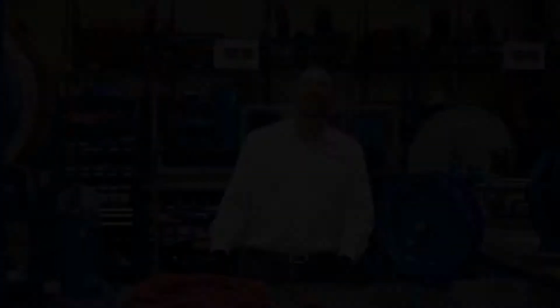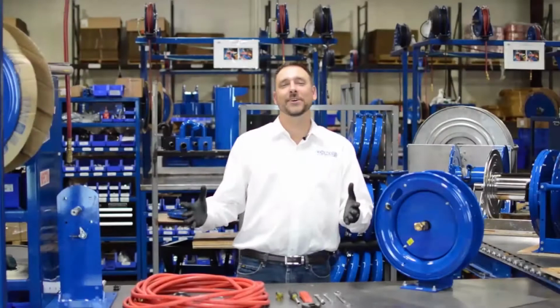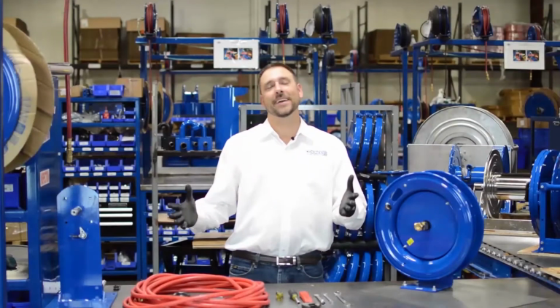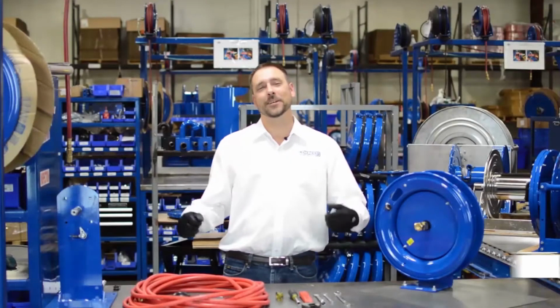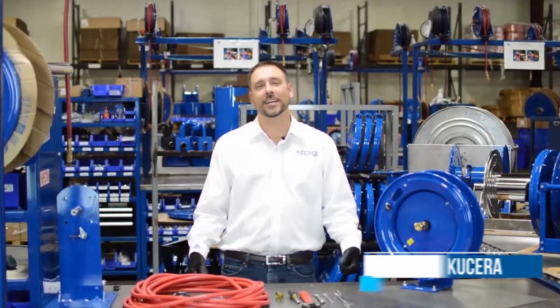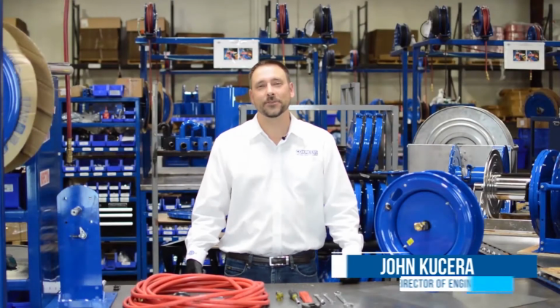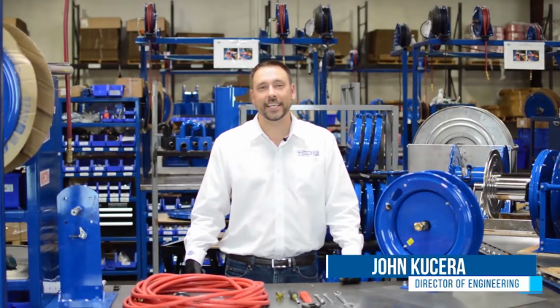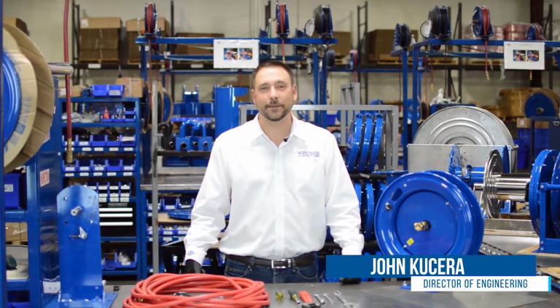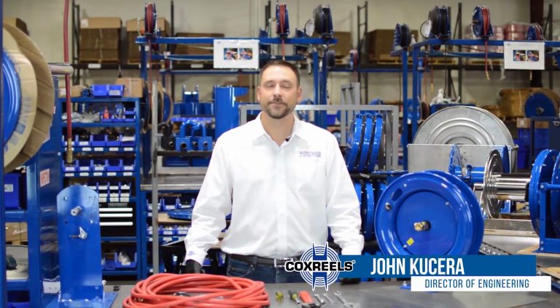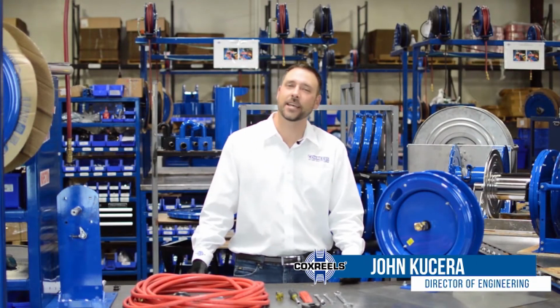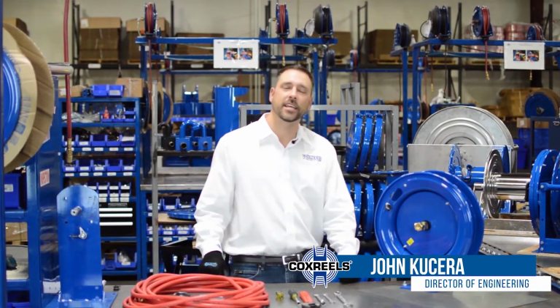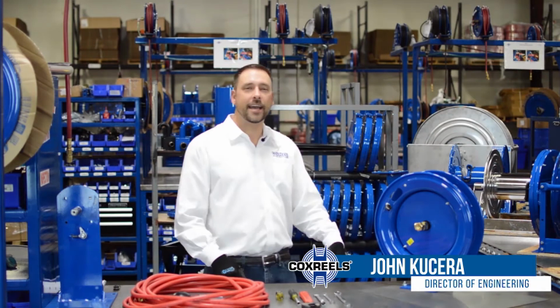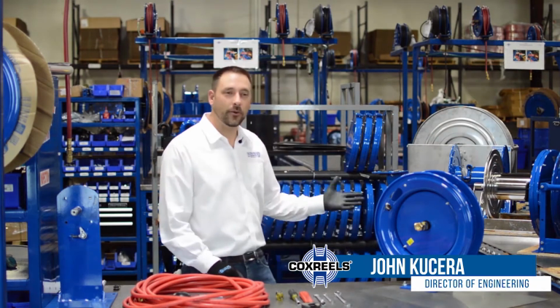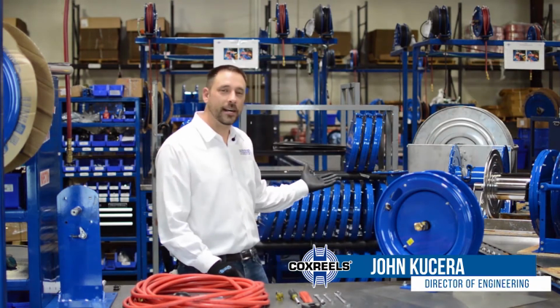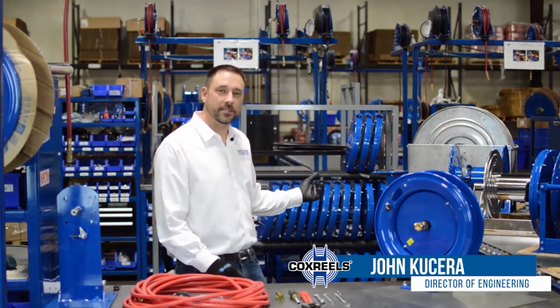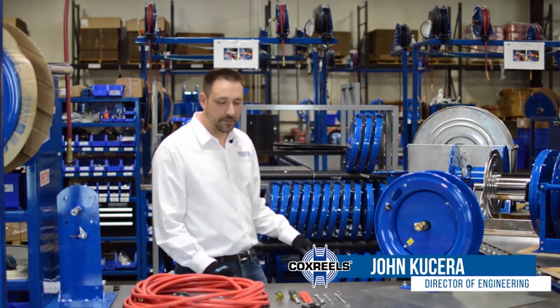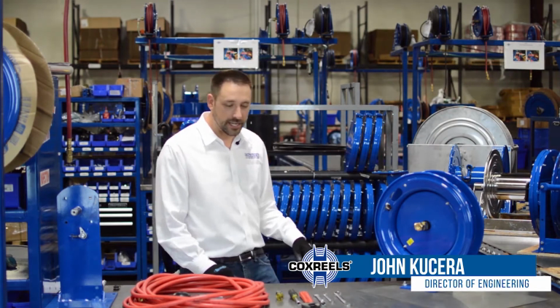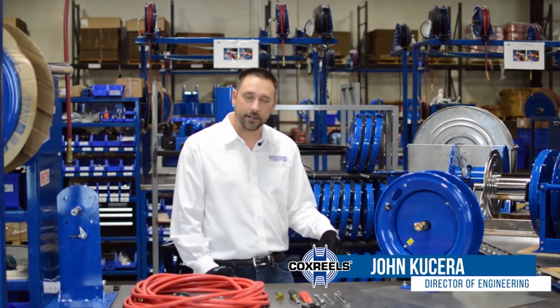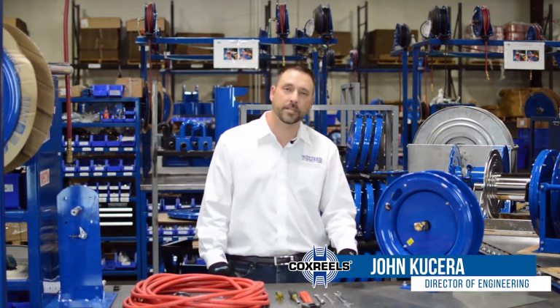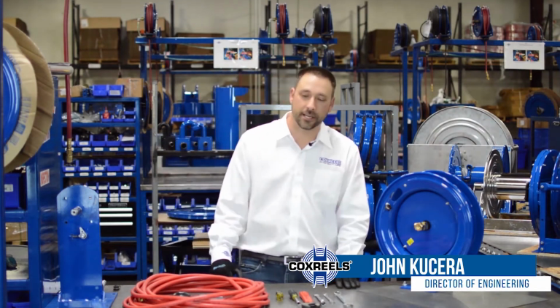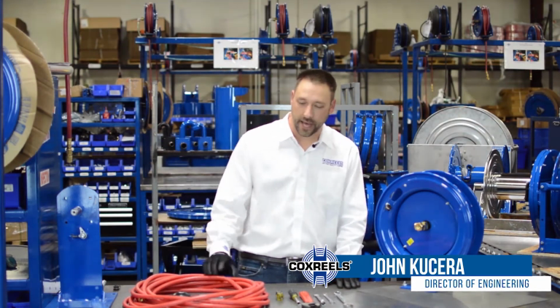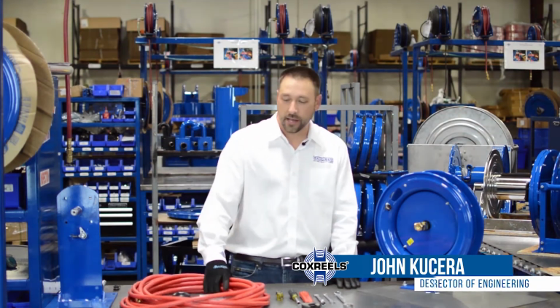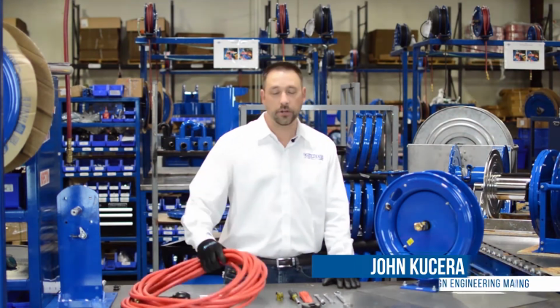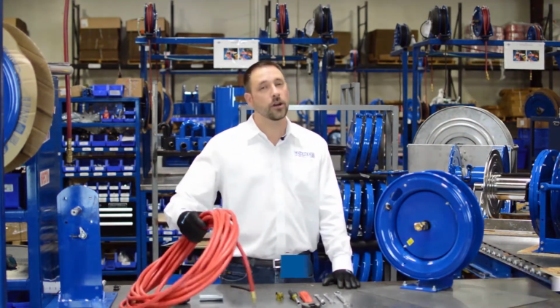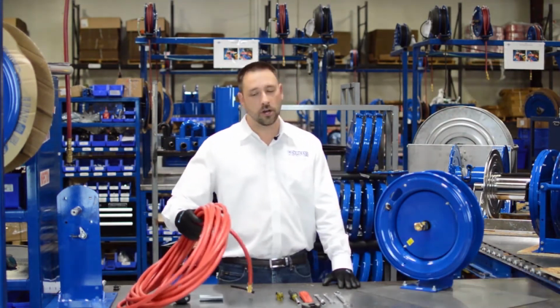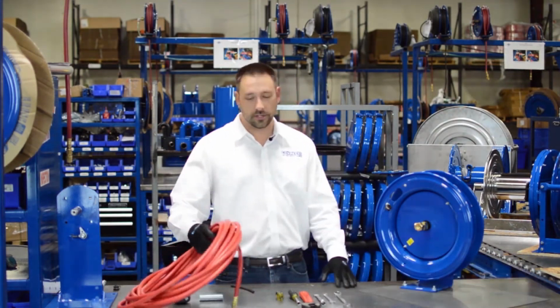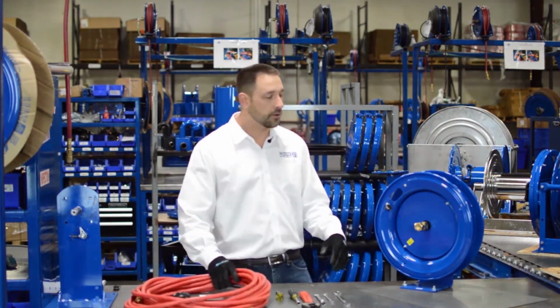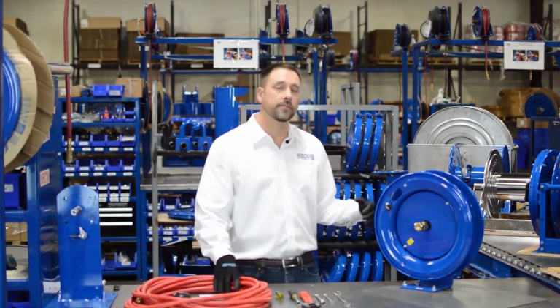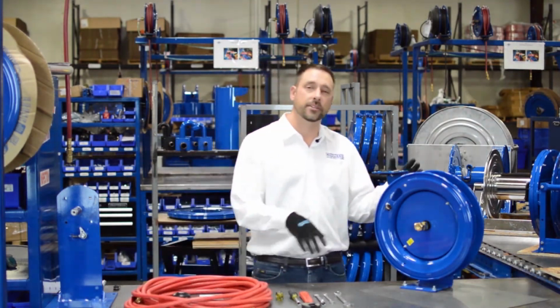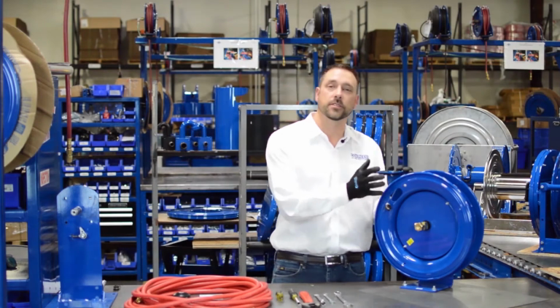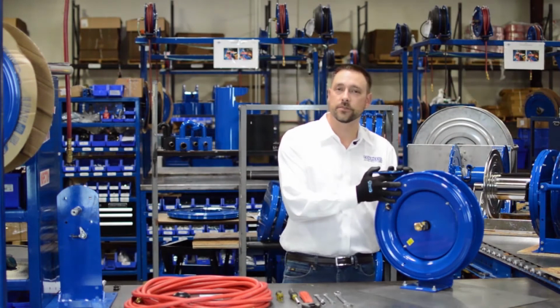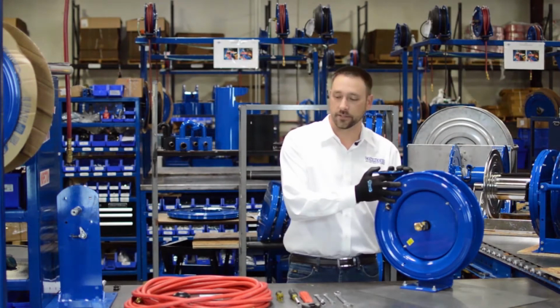Hello and welcome to Cox Reels Tech Tips. Today we're standing out on one of Cox Reels assembly lines and we're going to be talking about putting your own hose onto one of Cox Reels reels.